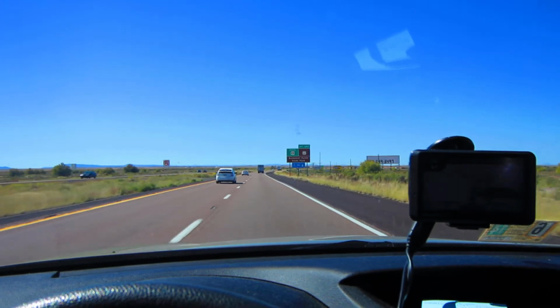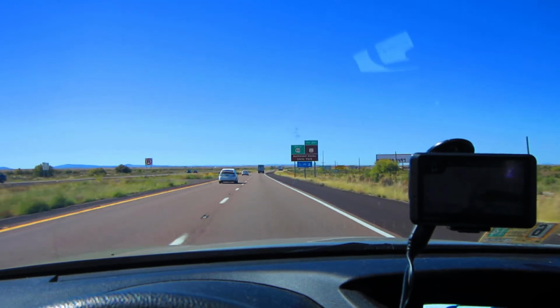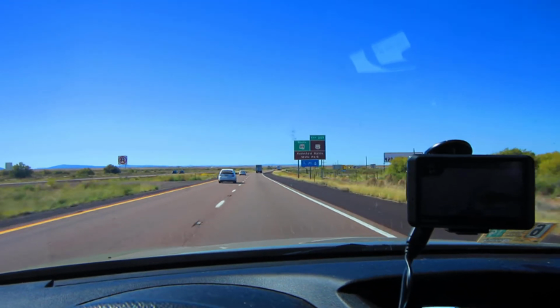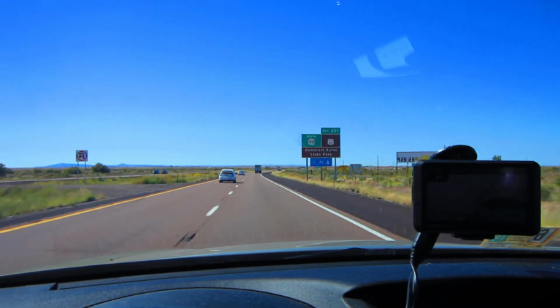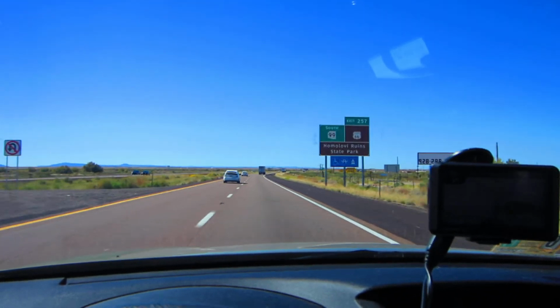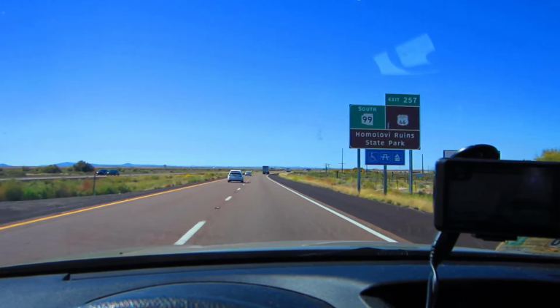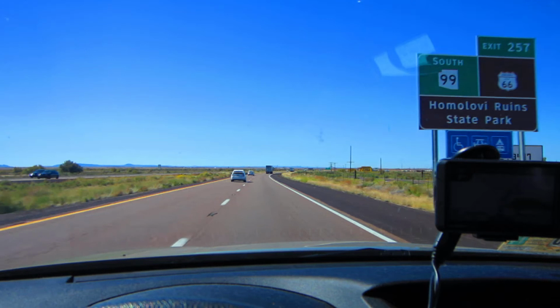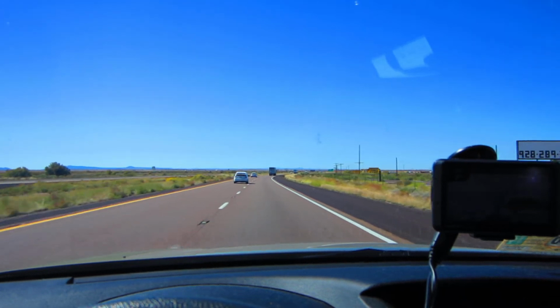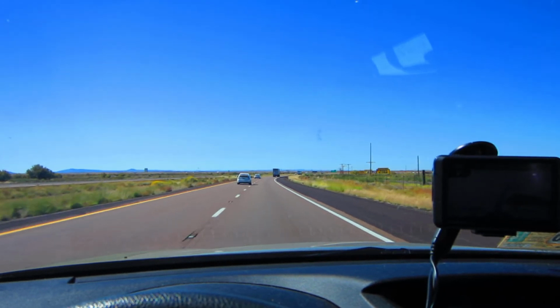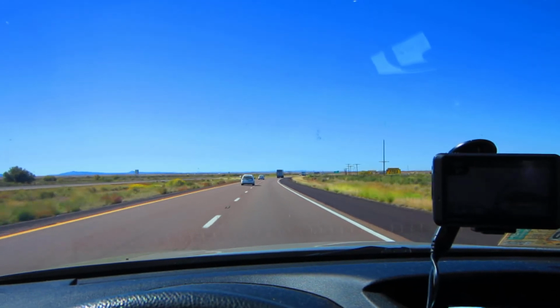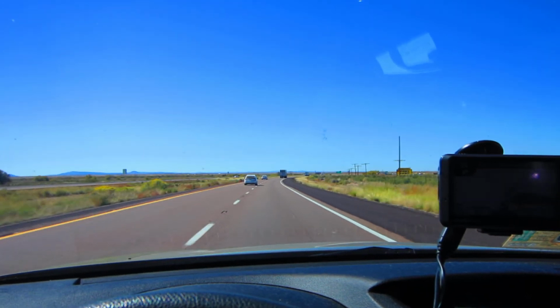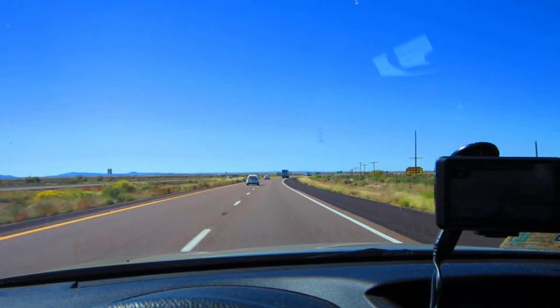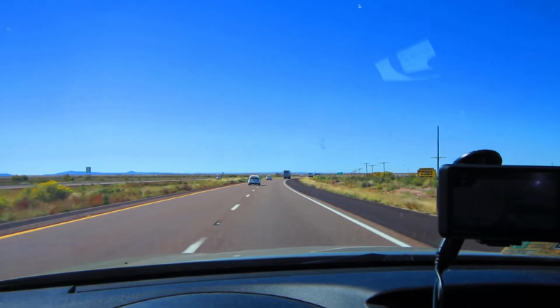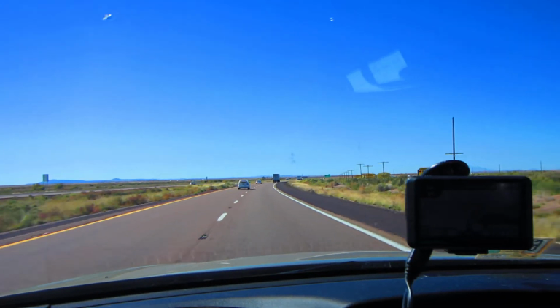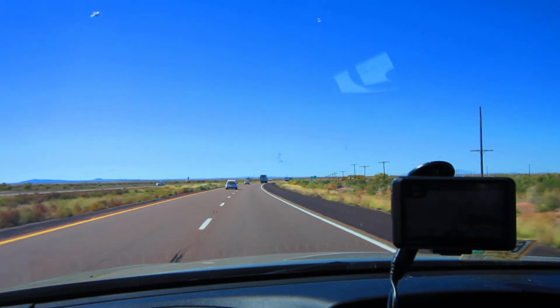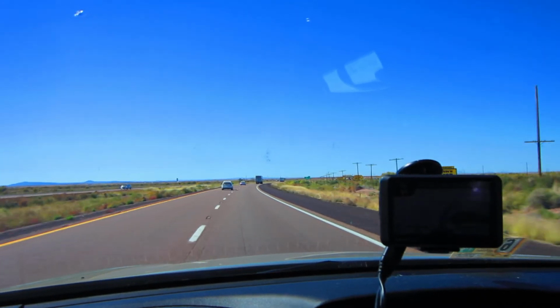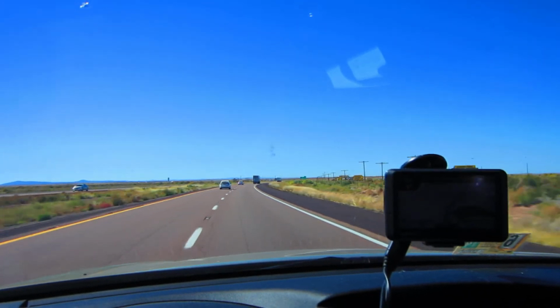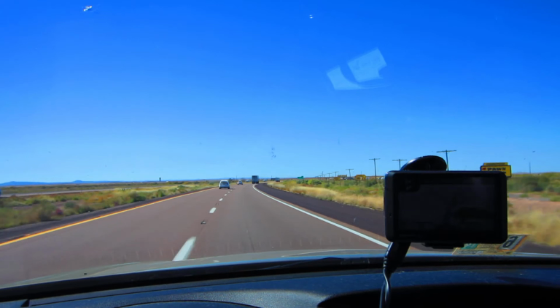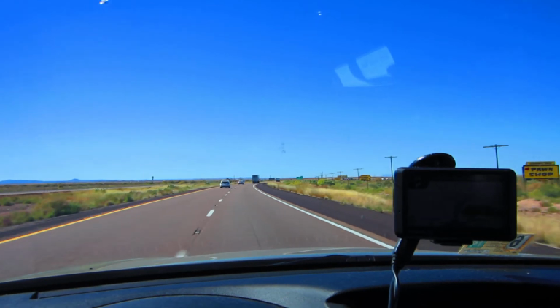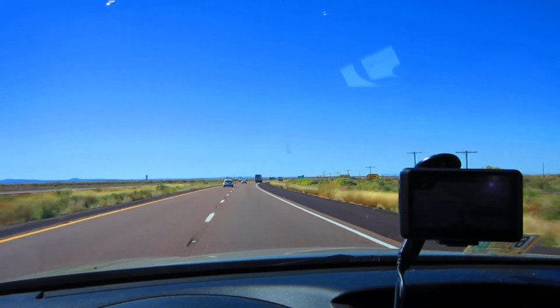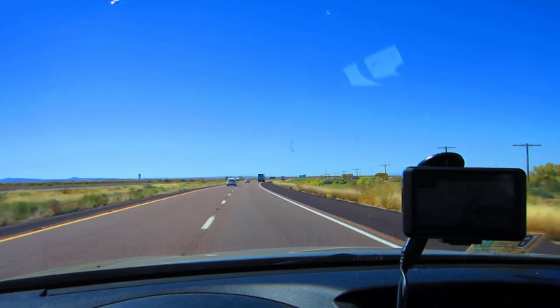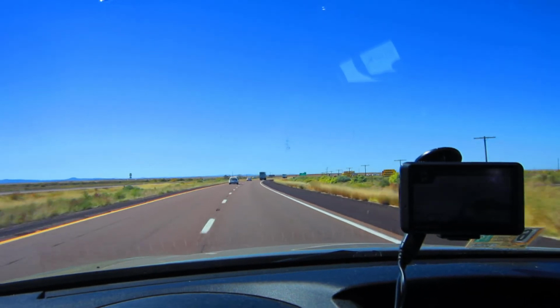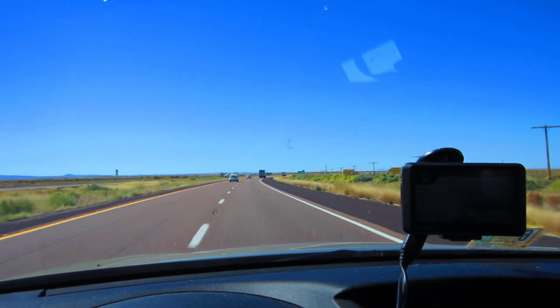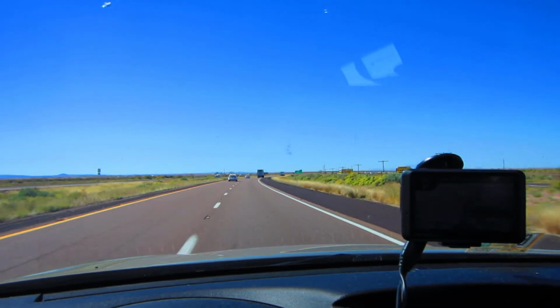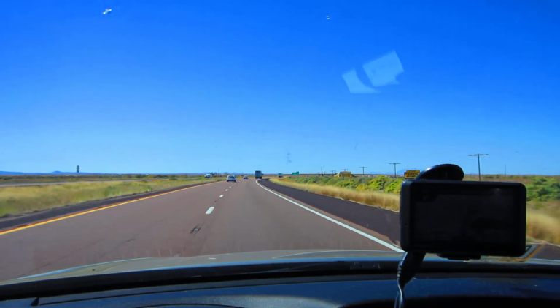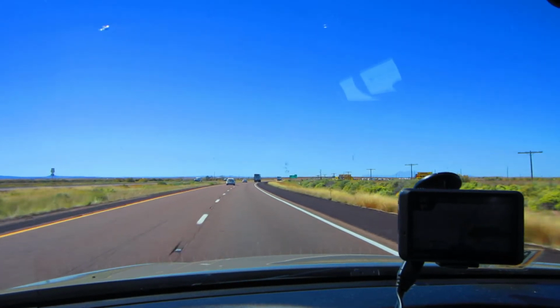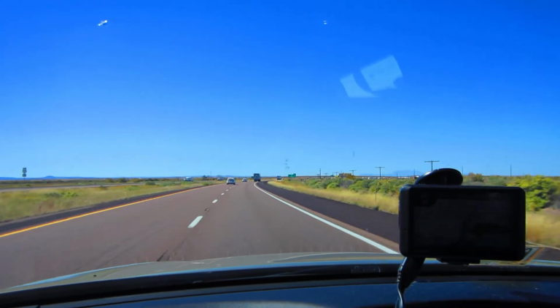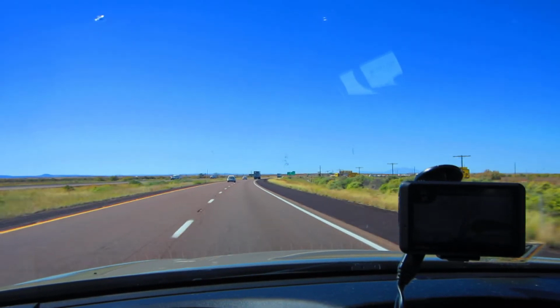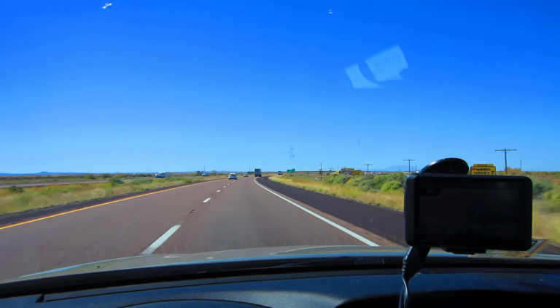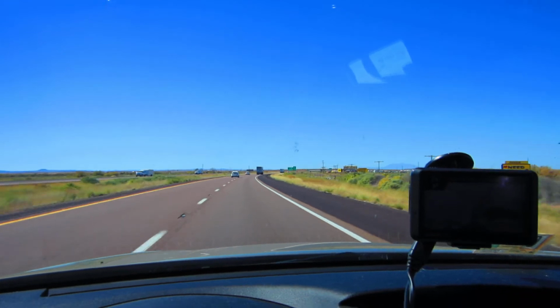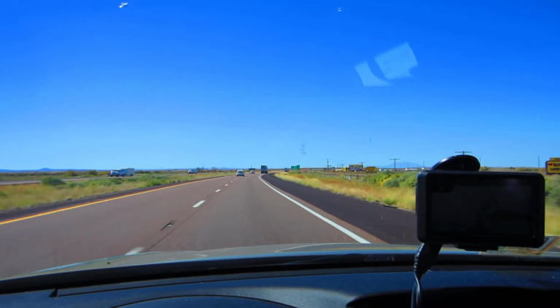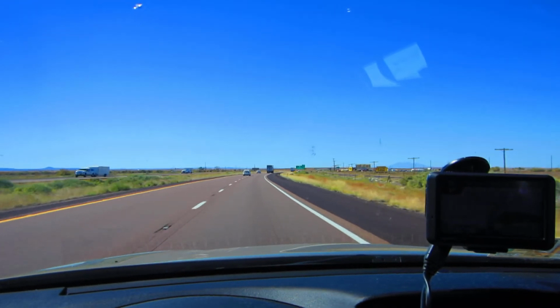This is Meteor Crater. South of I-40 on Meteor Crater Road, Exit 233. Experience the impact. Prepare for impact. Meteor Crater Radio.